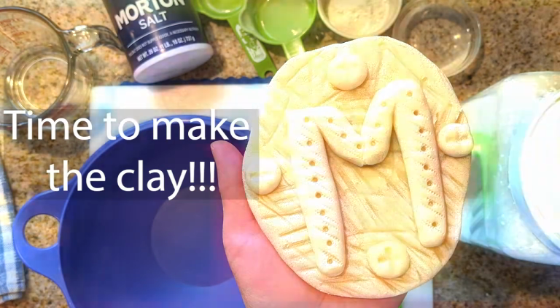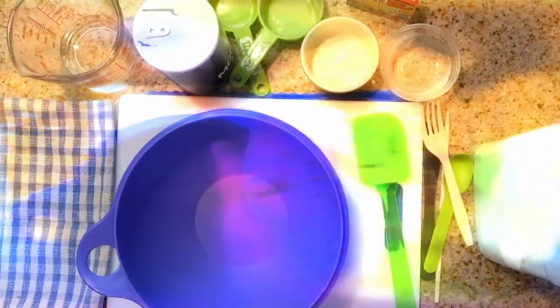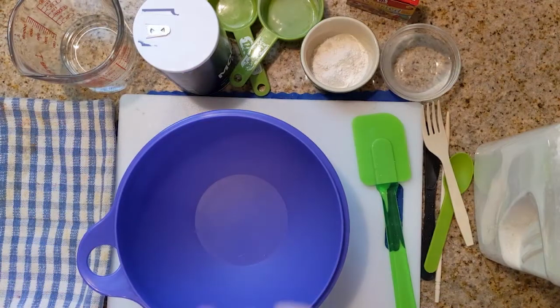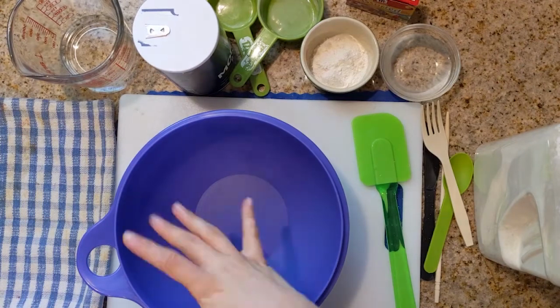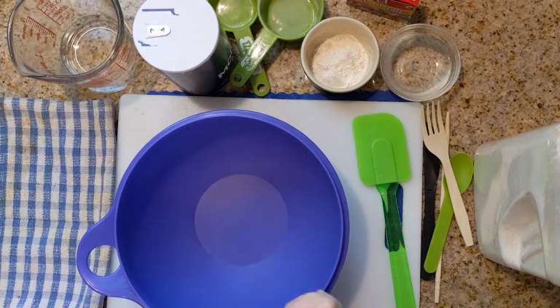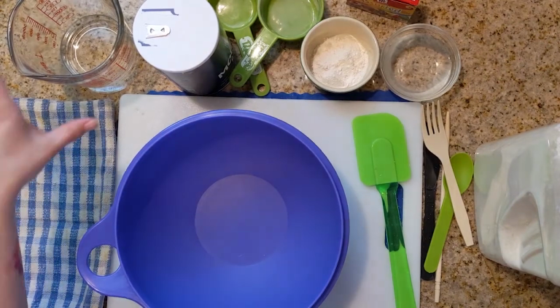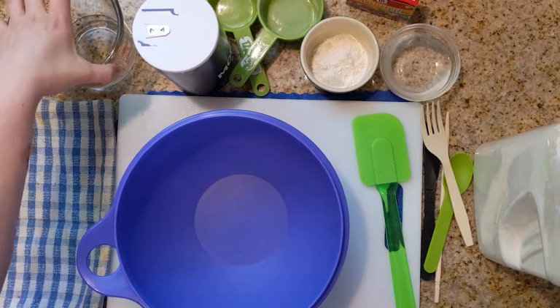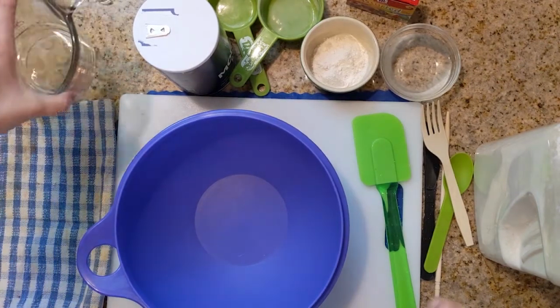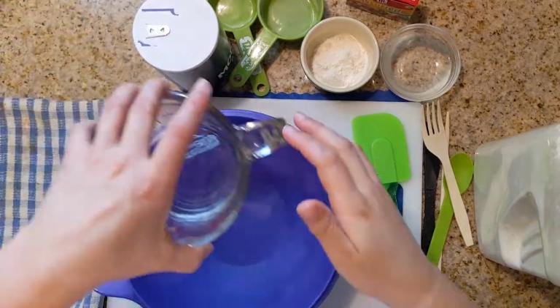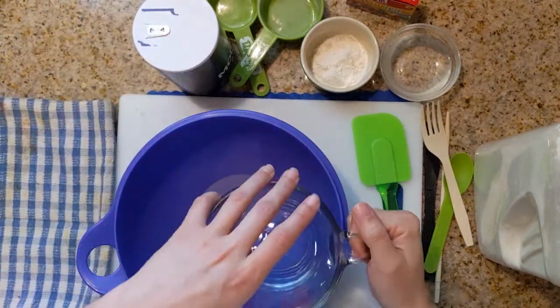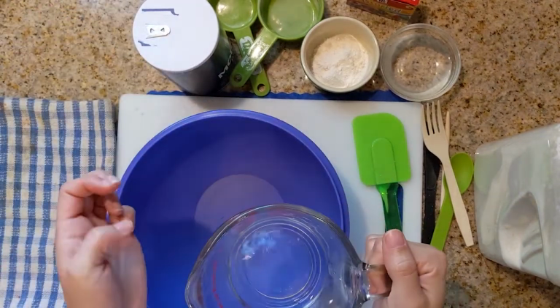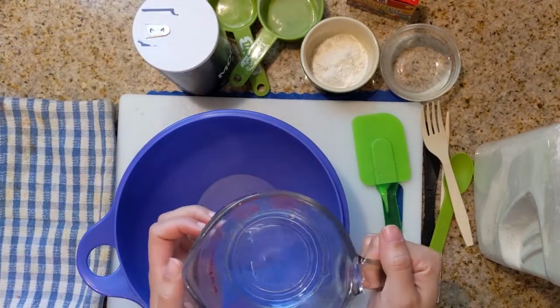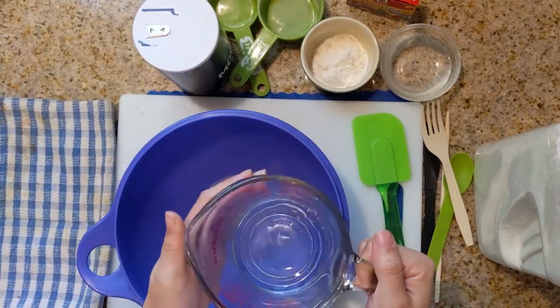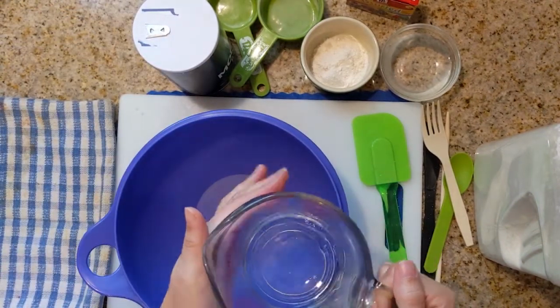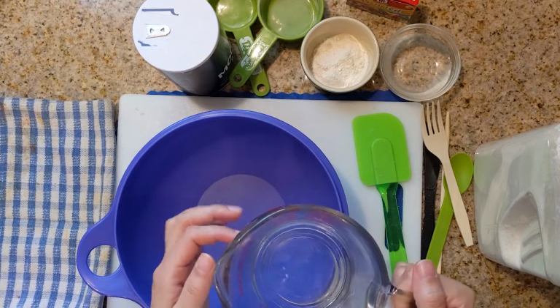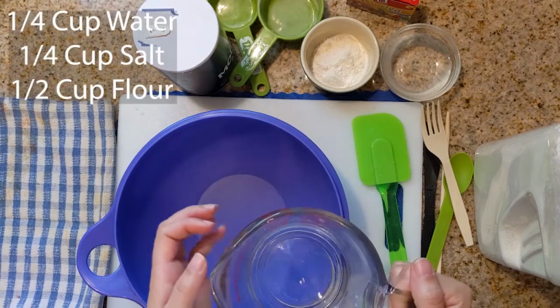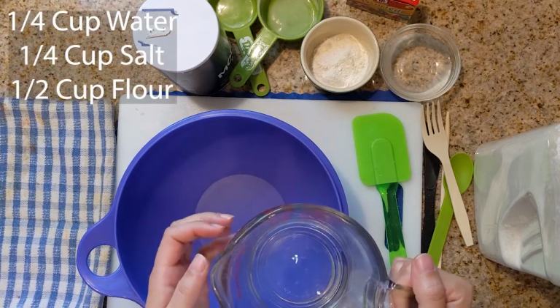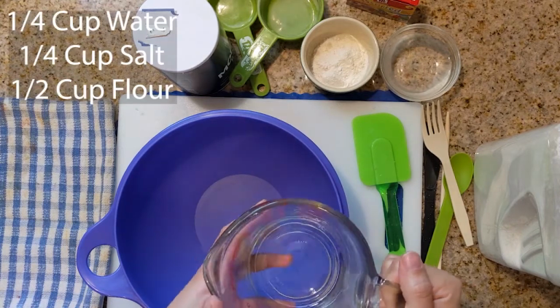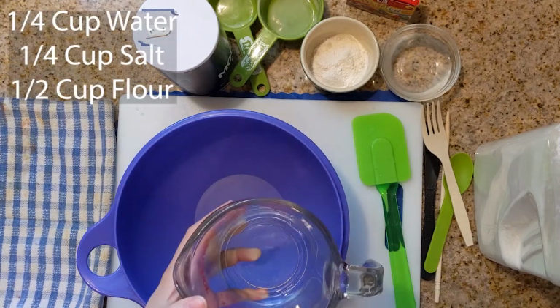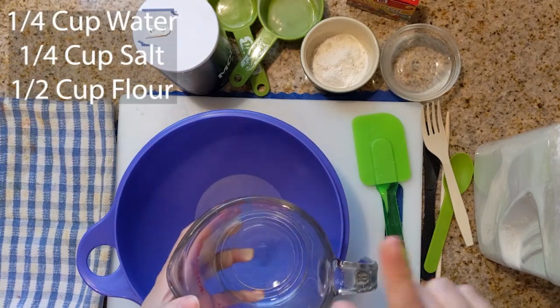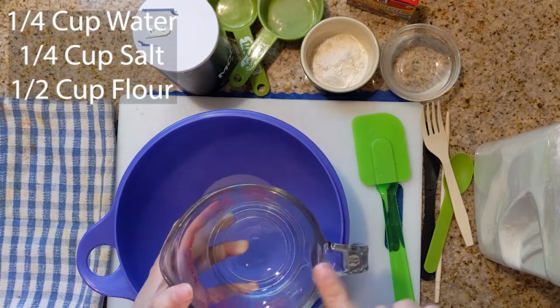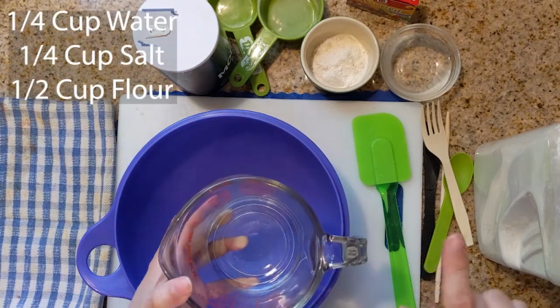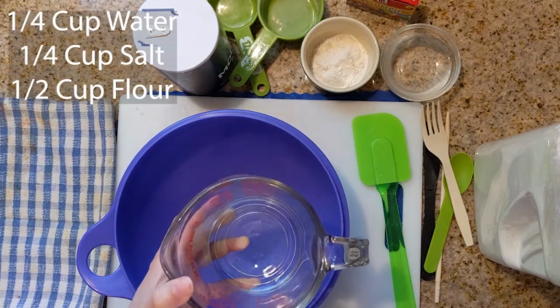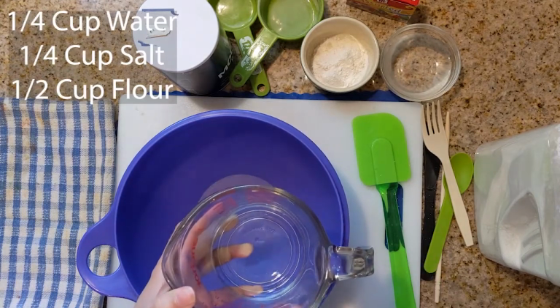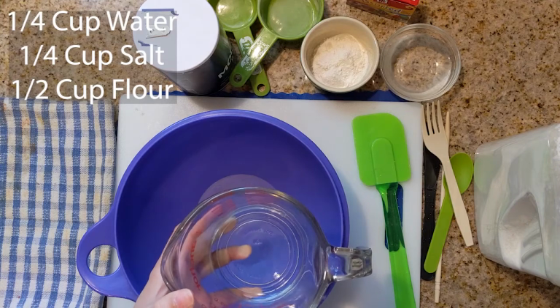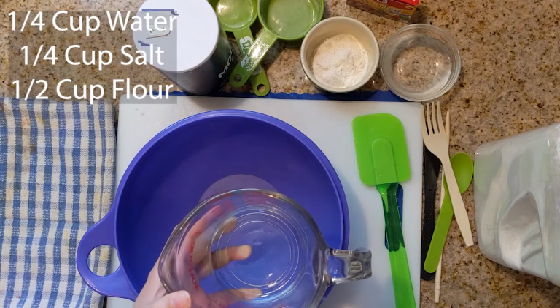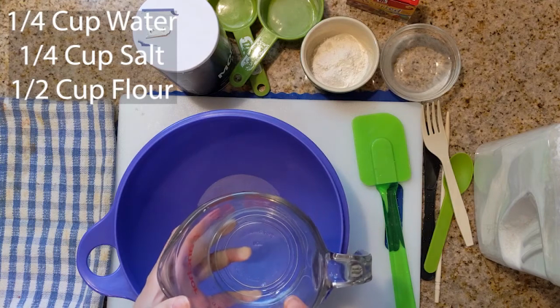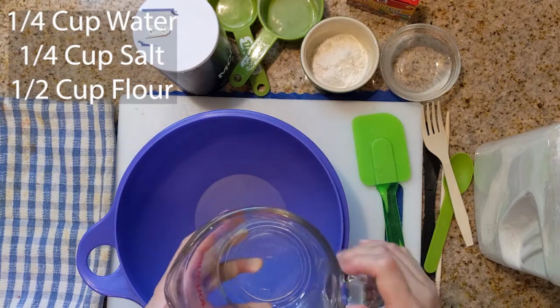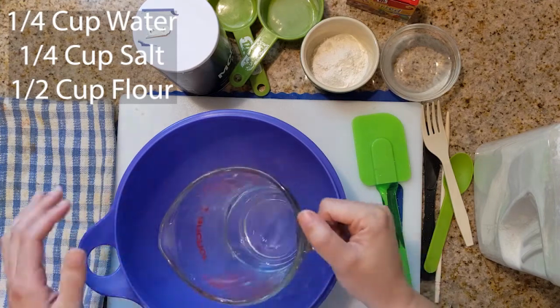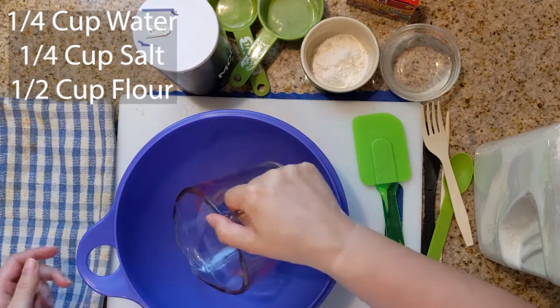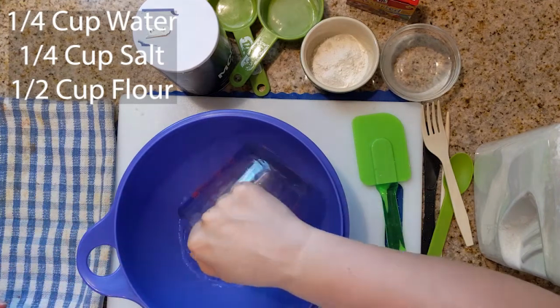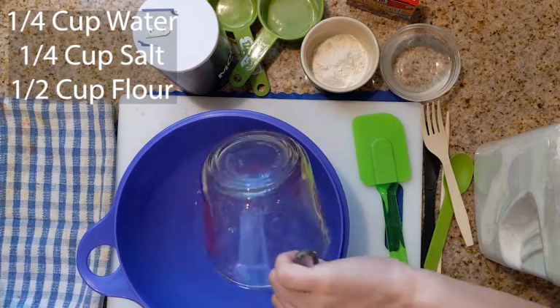All right, so let's get to mixing. So already in my wet measuring cup, I have a quarter cup — that's one slash four — a quarter cup of water. And that's going to go in your bowl first.